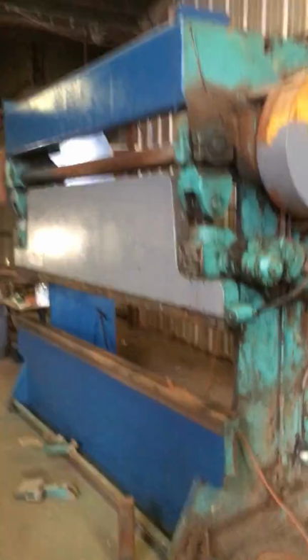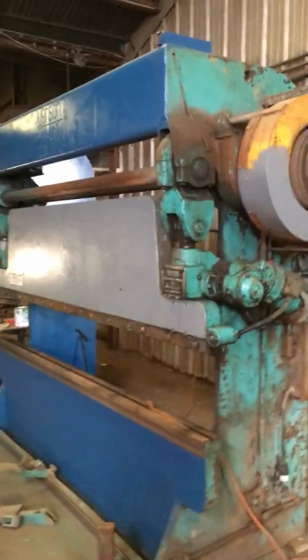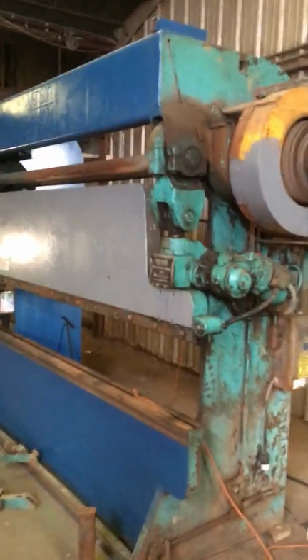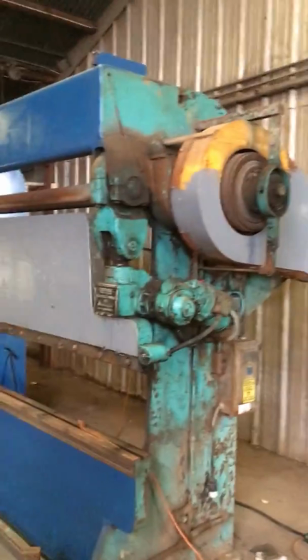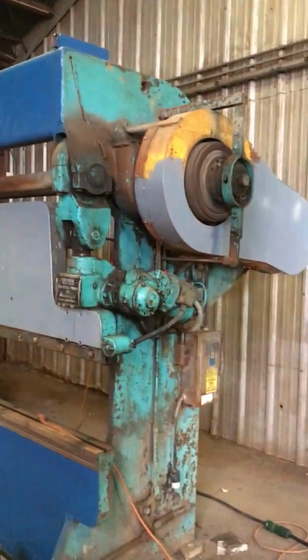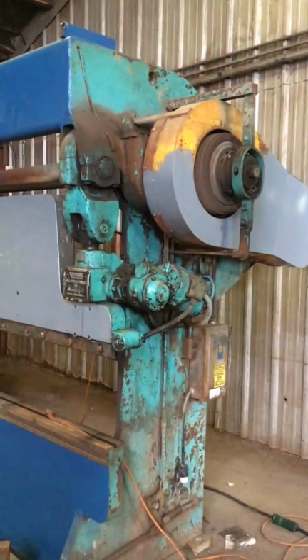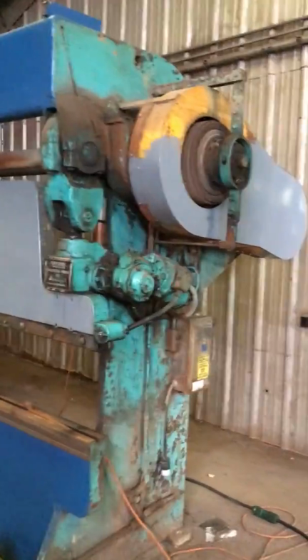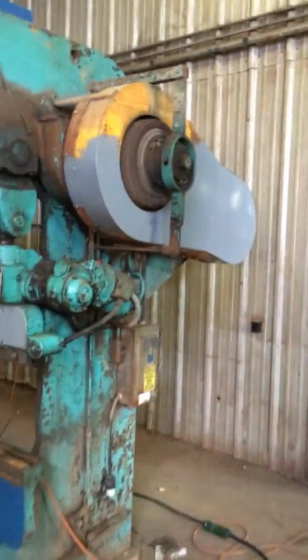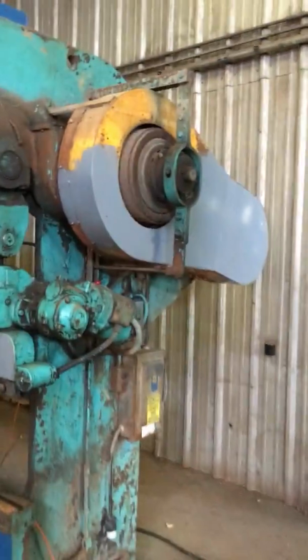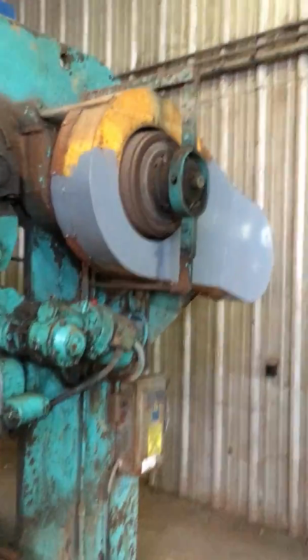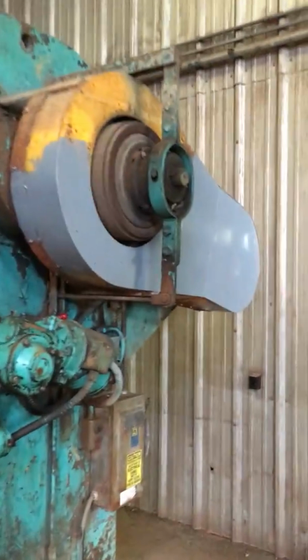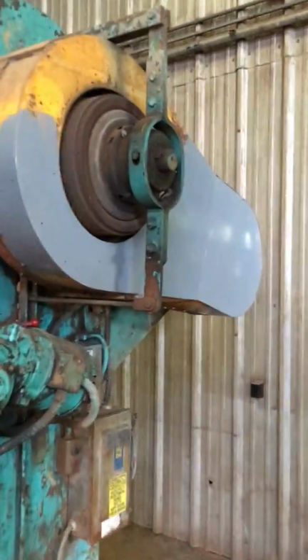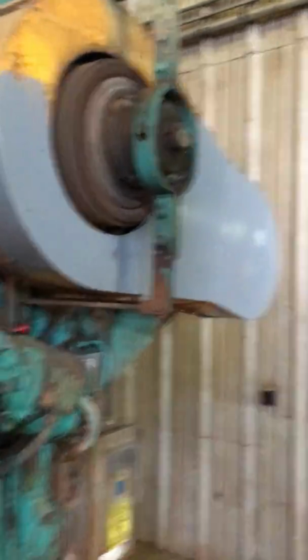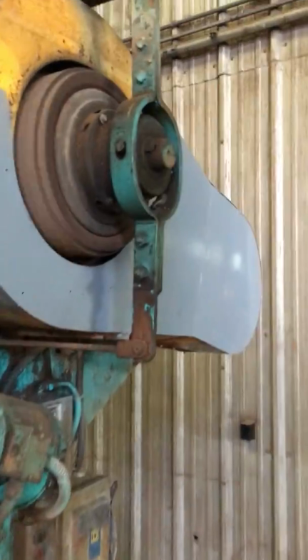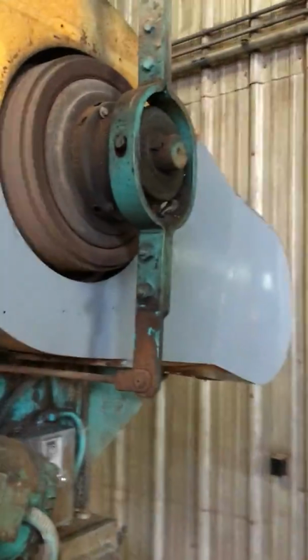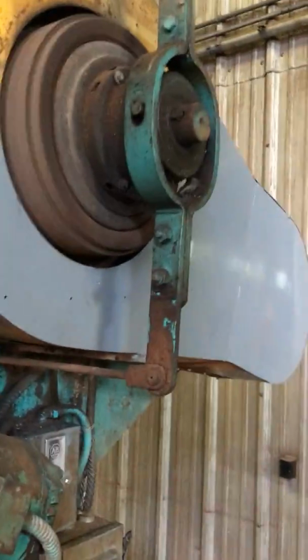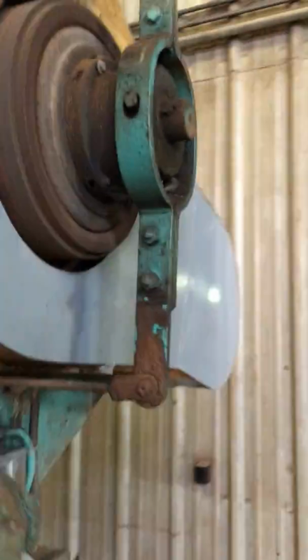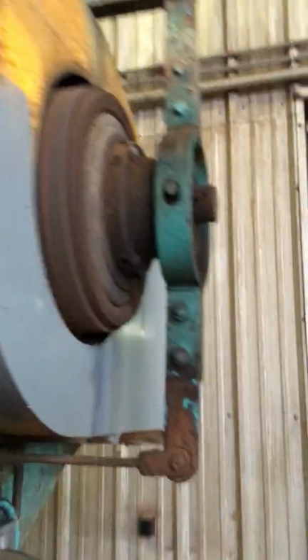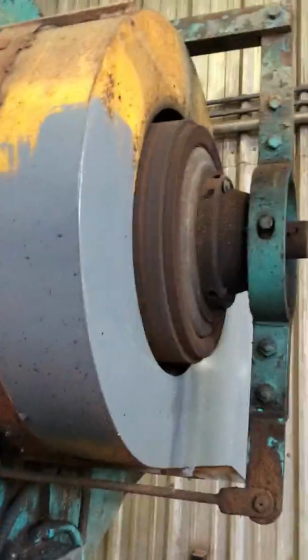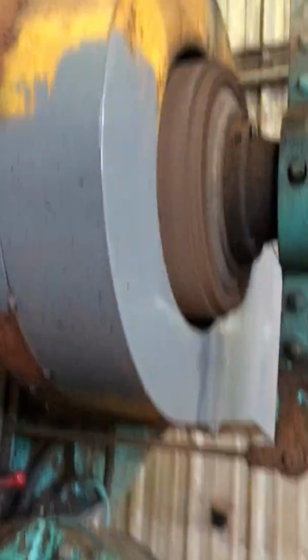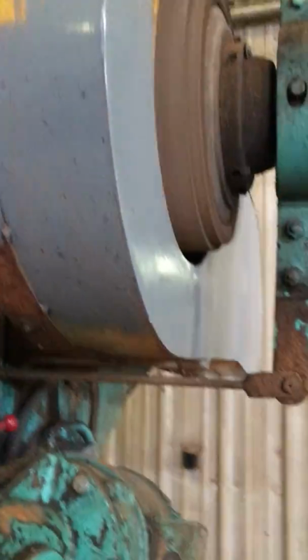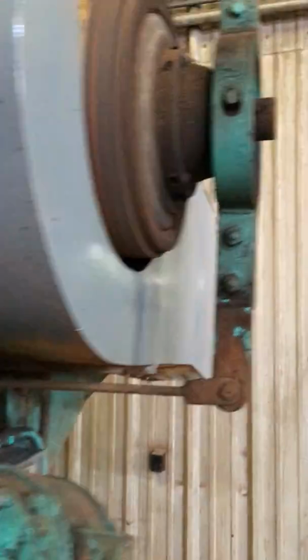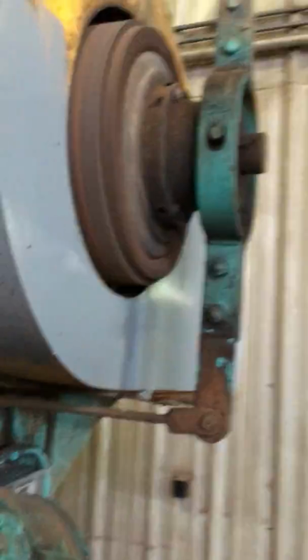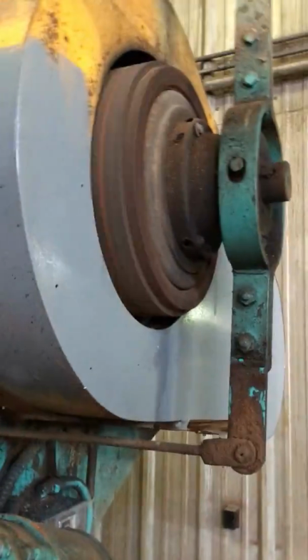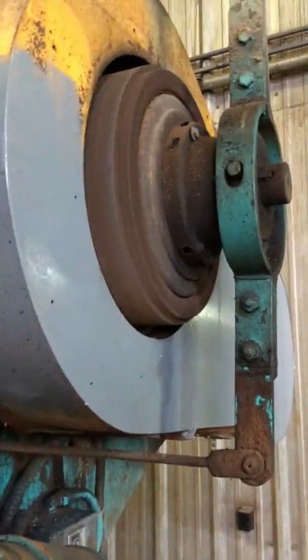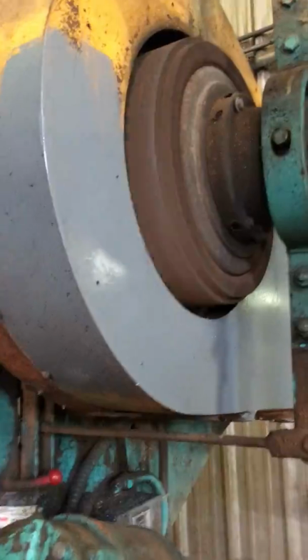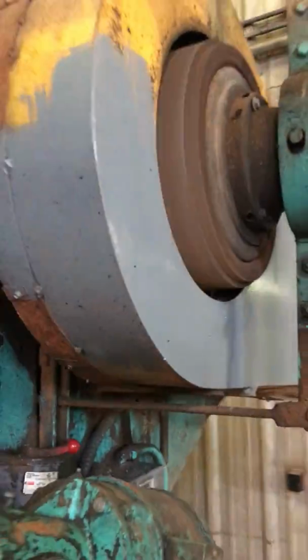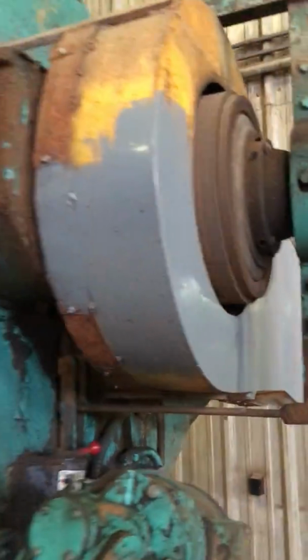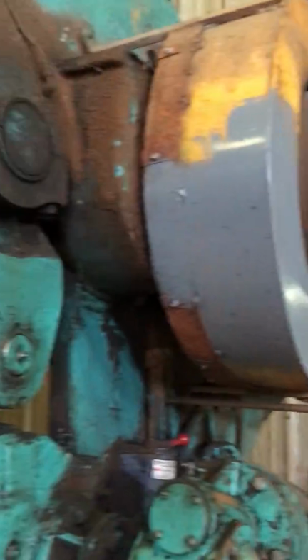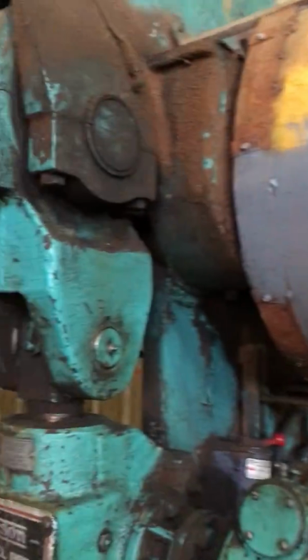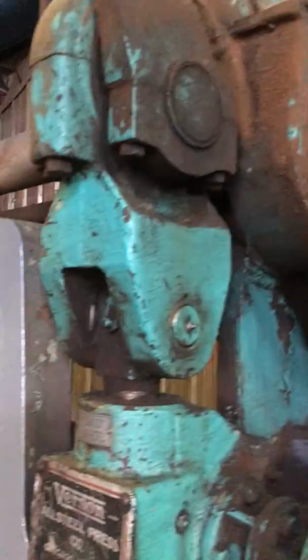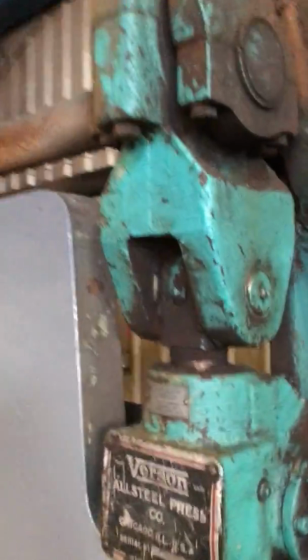Okay, this is that 60-ton, 10-foot Versin. It's running right now. It's kind of hard to operate it and do the video because I have to stand at the machine at the same time.